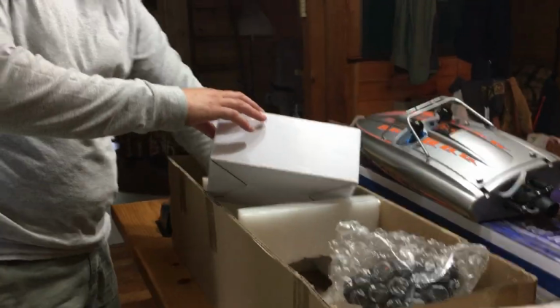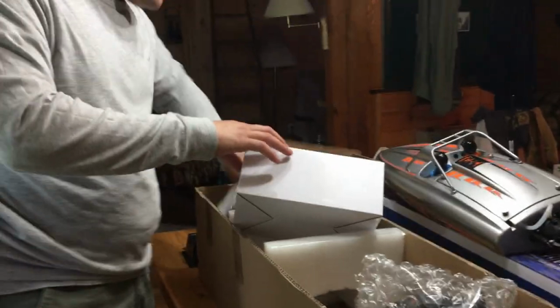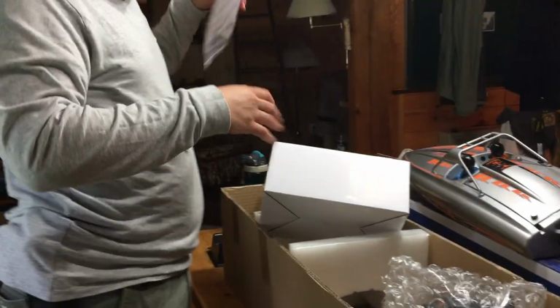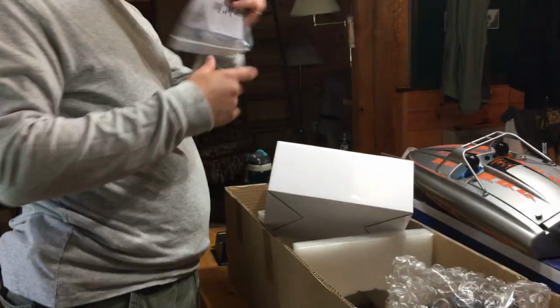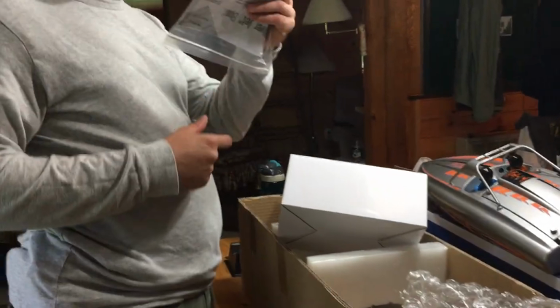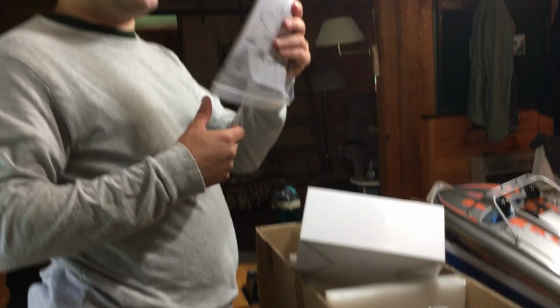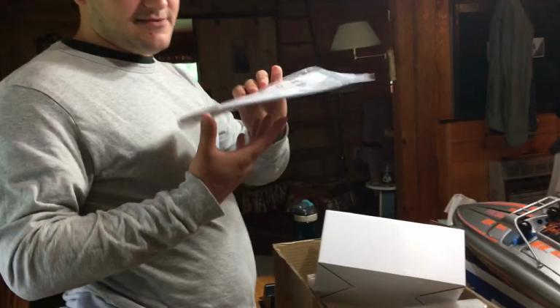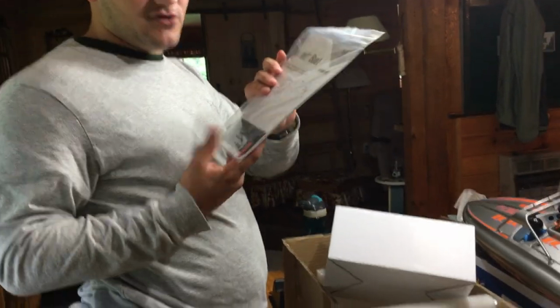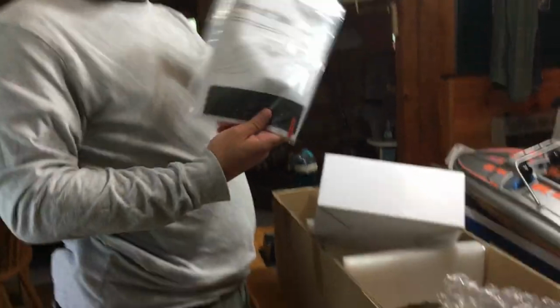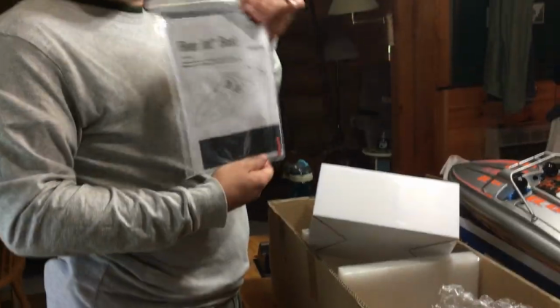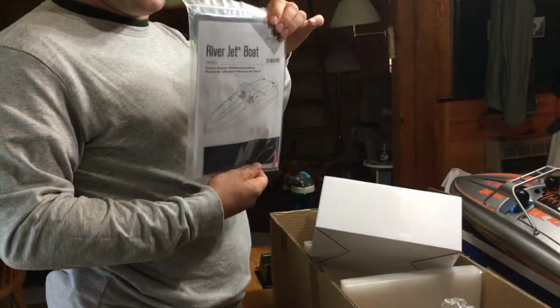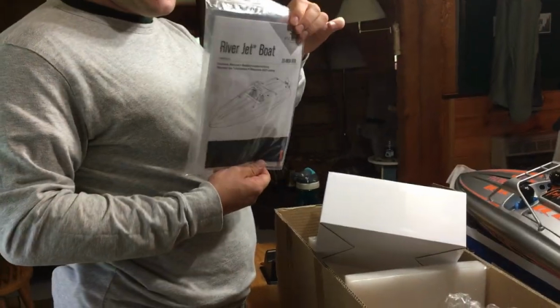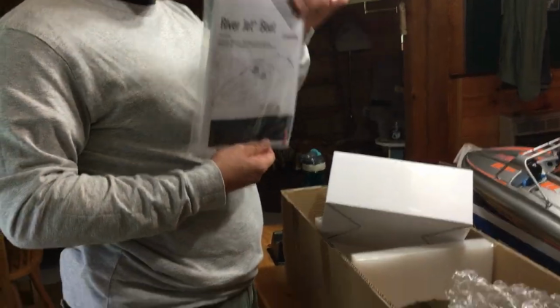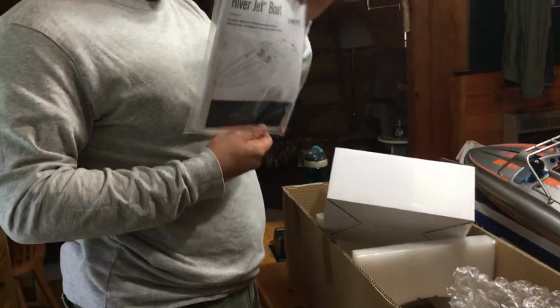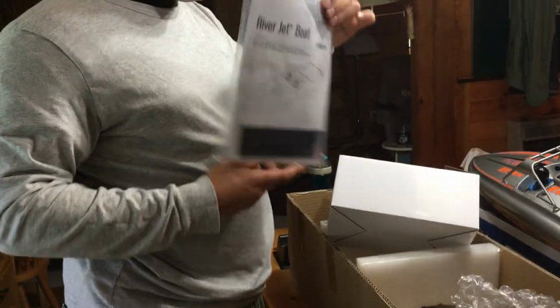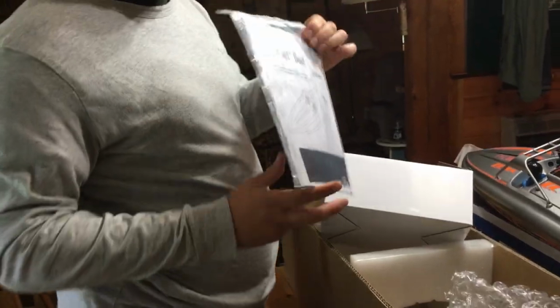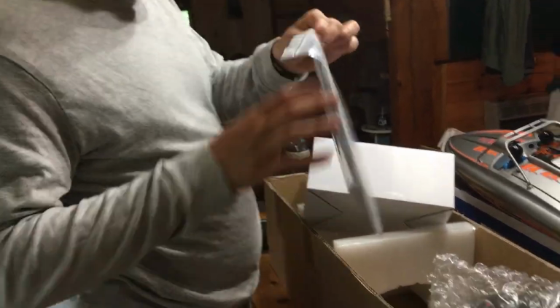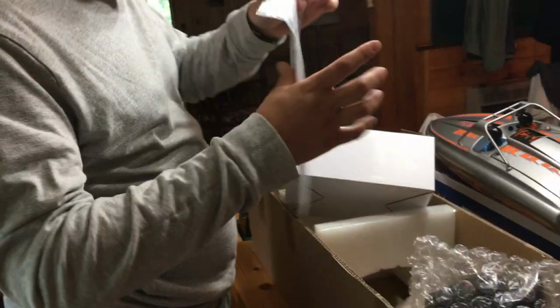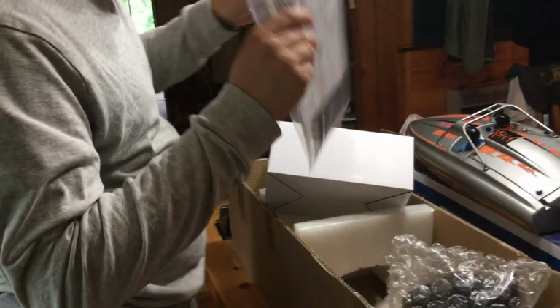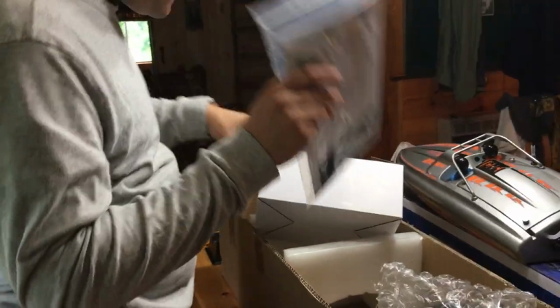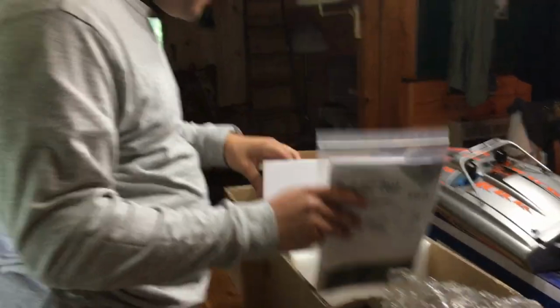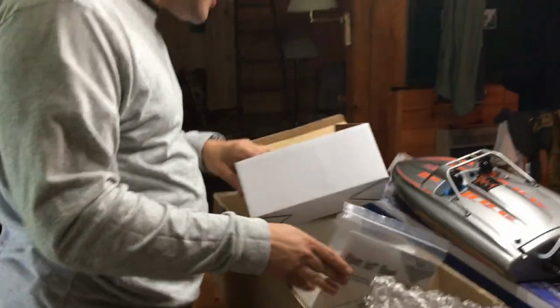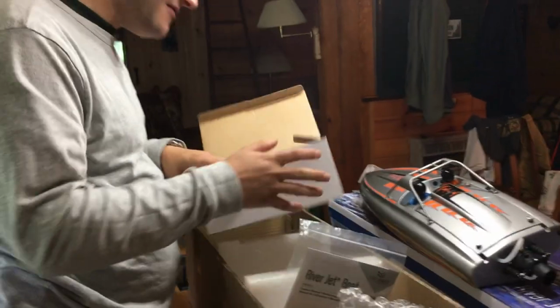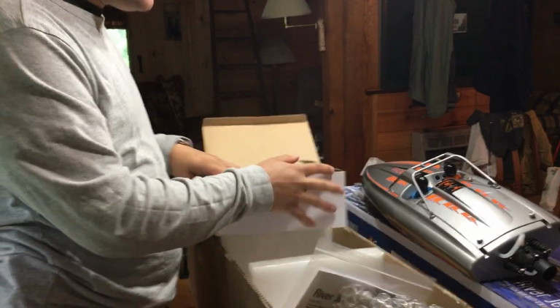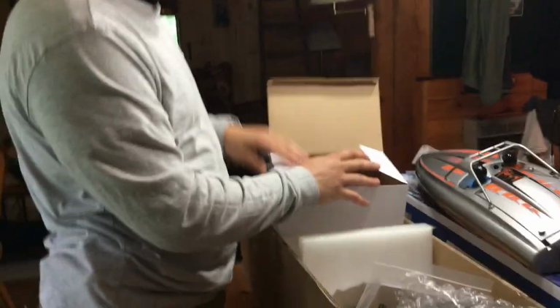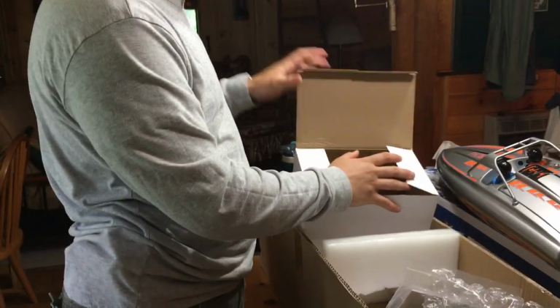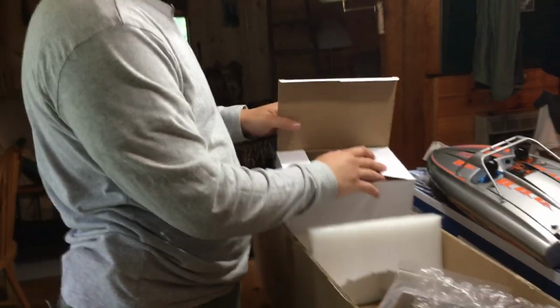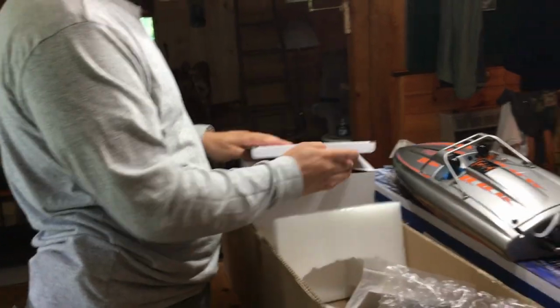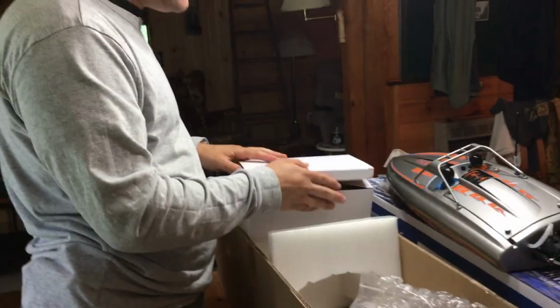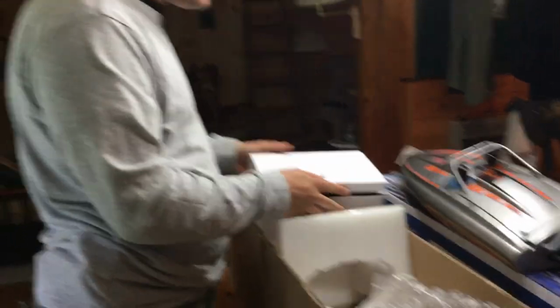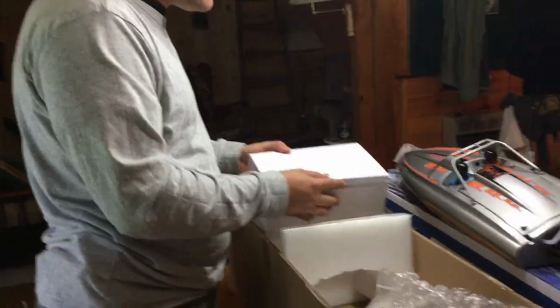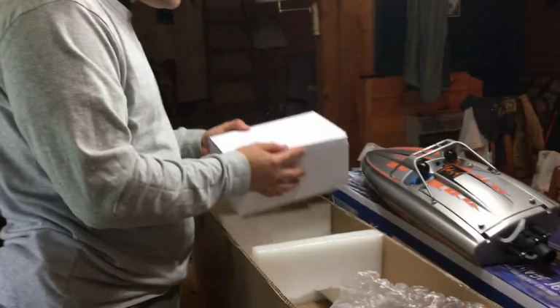Then we've got the manual. Very important — do not throw these out. They also have all the parts listed in there if you need any parts for the boat.